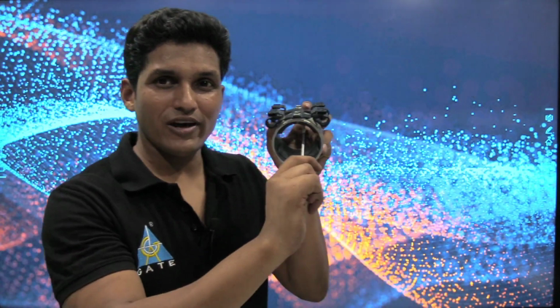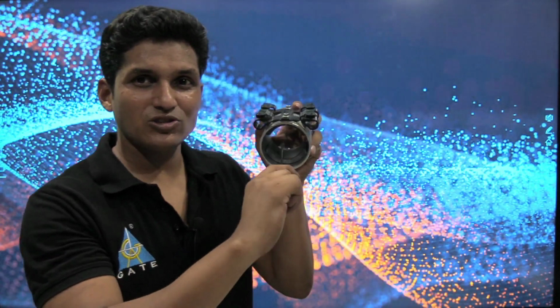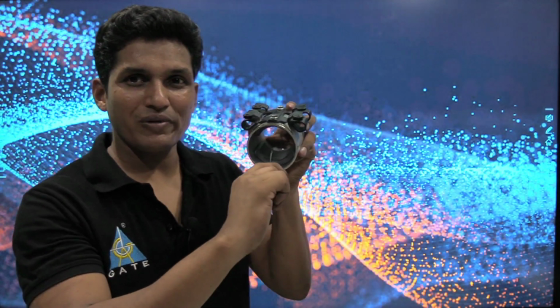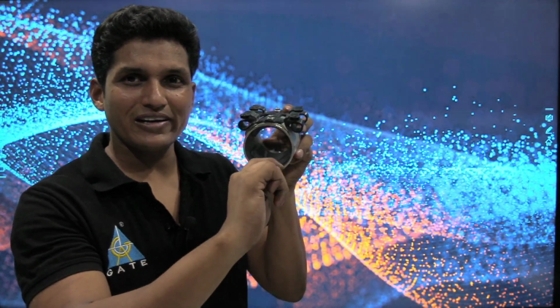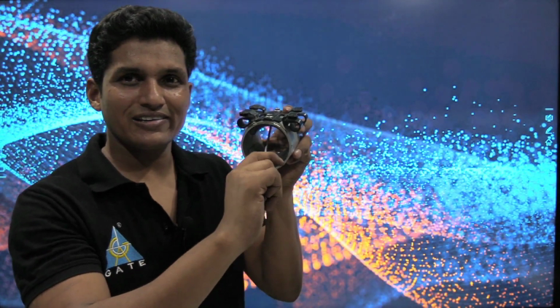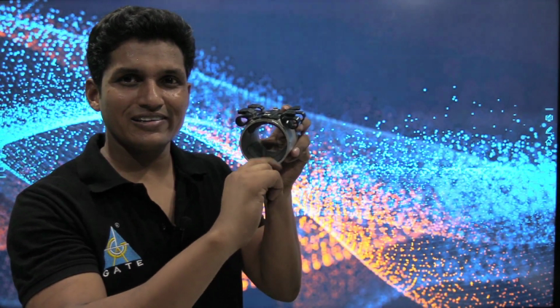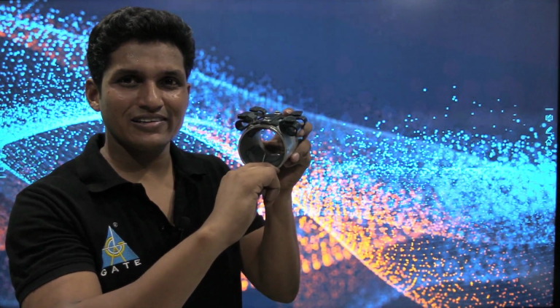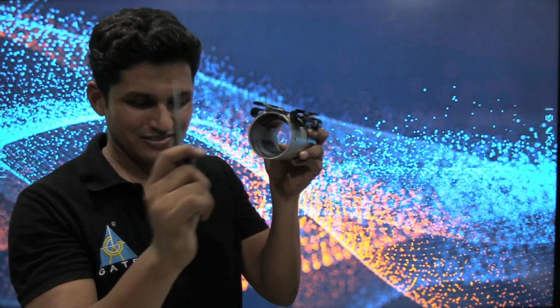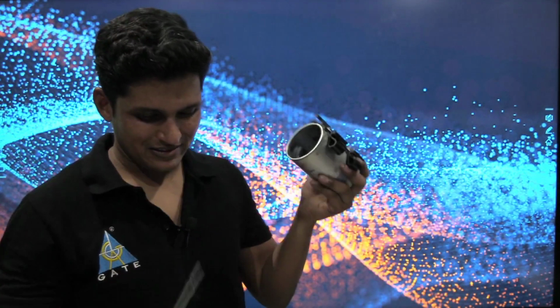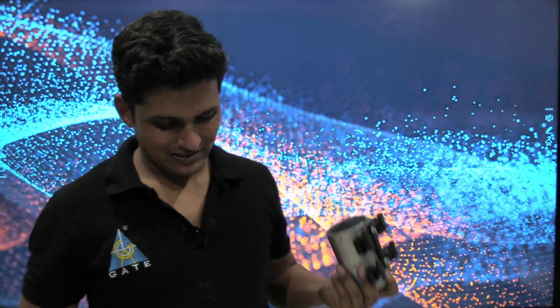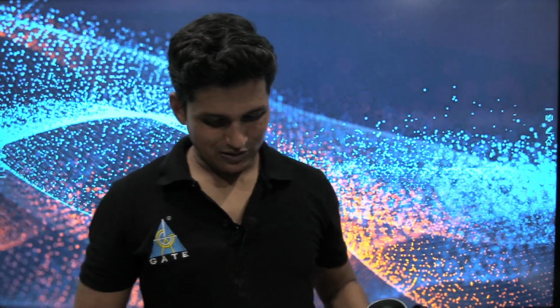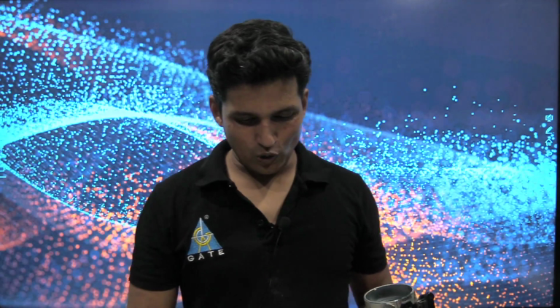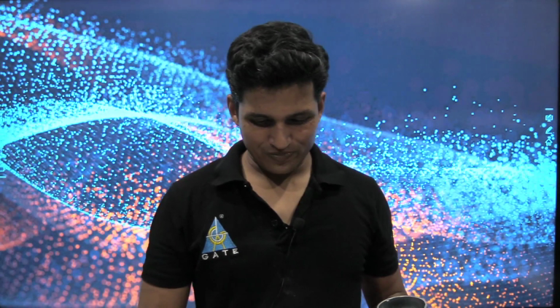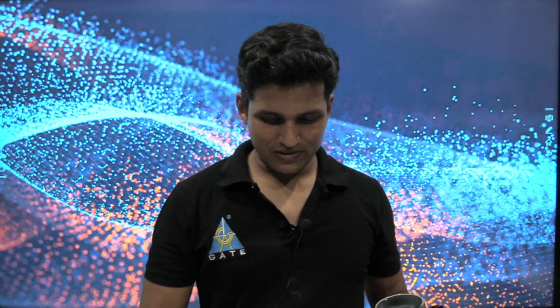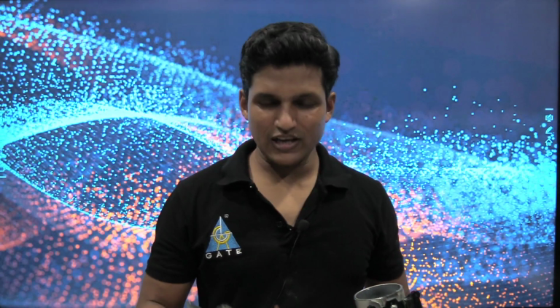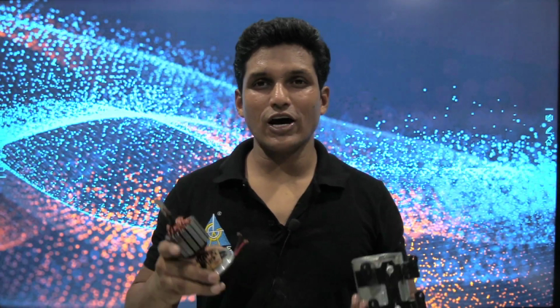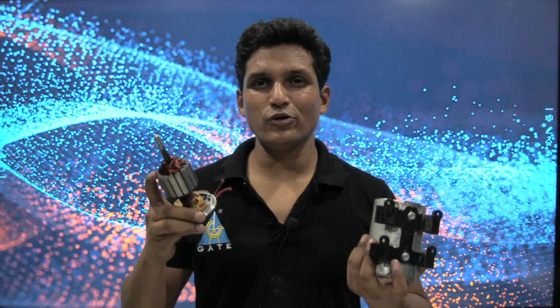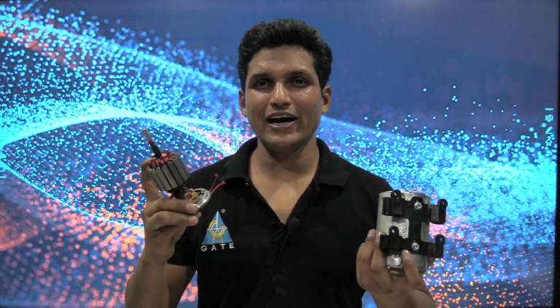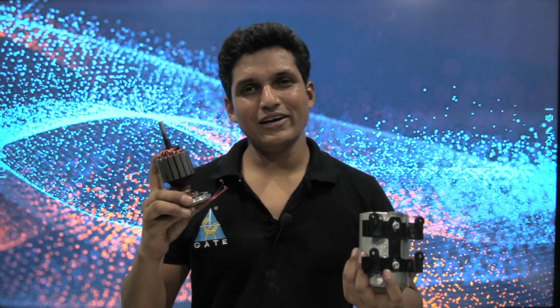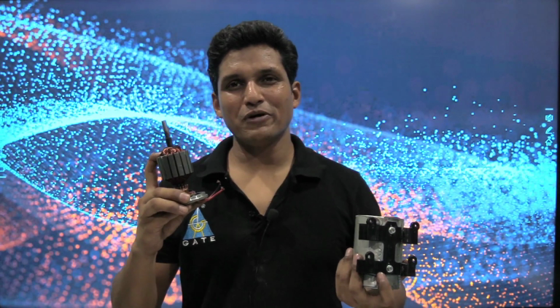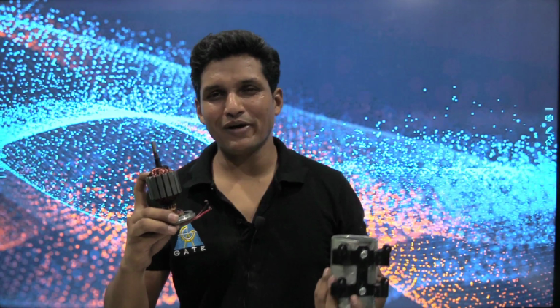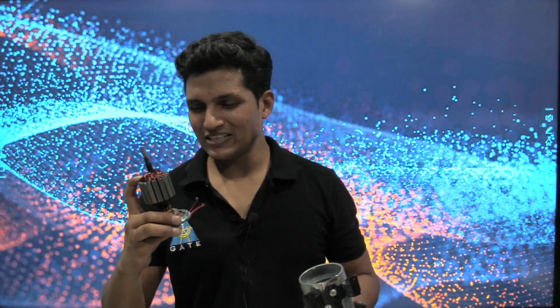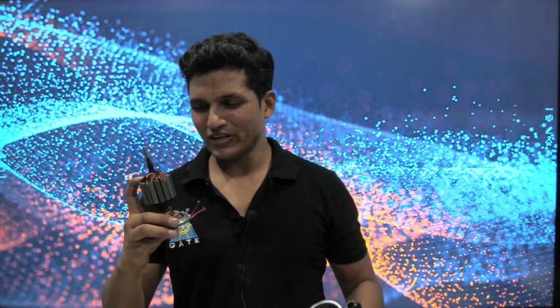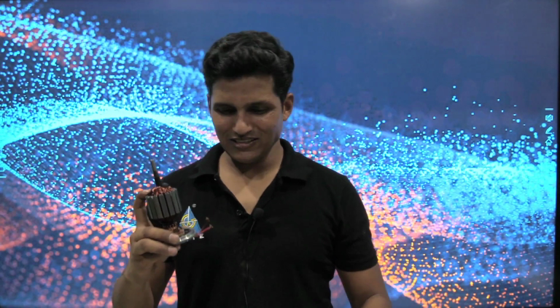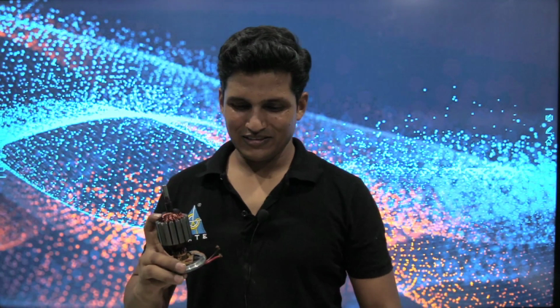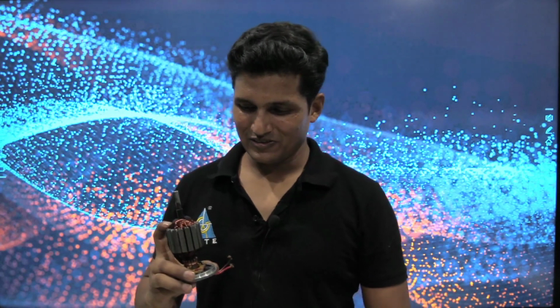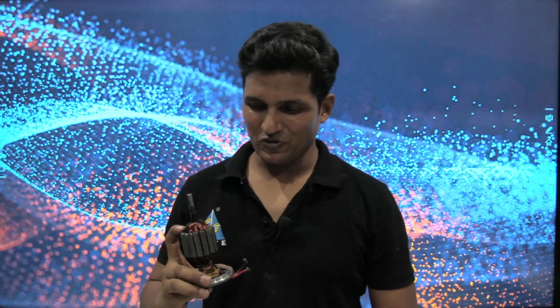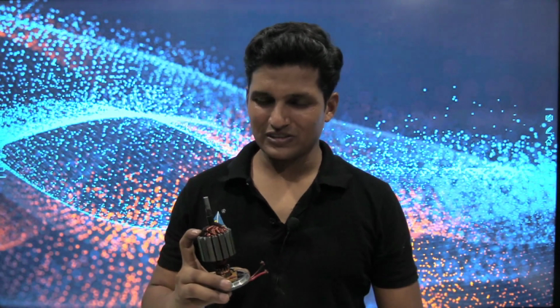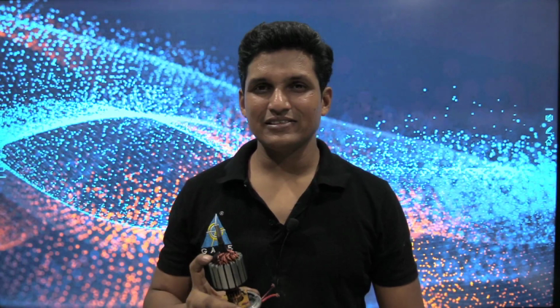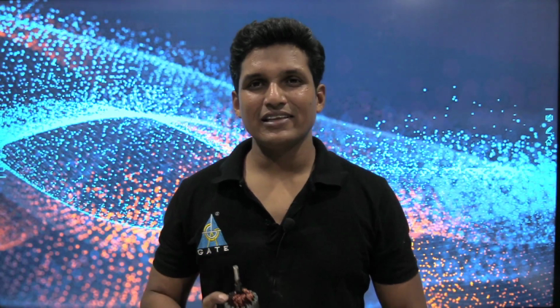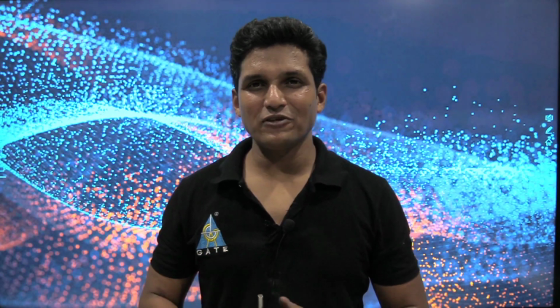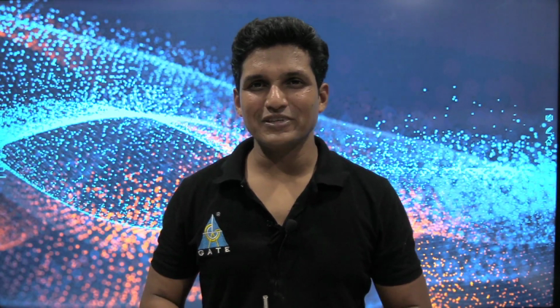So in our RO purifier, a permanent magnet DC motor is used. Thank you so much.